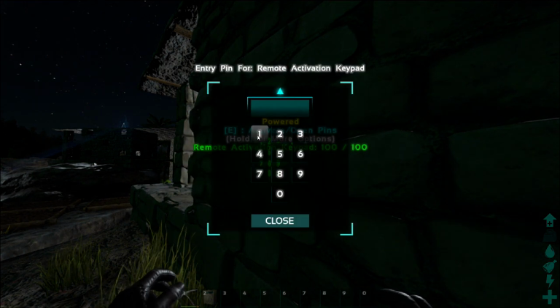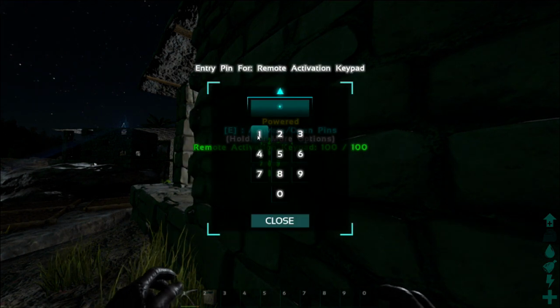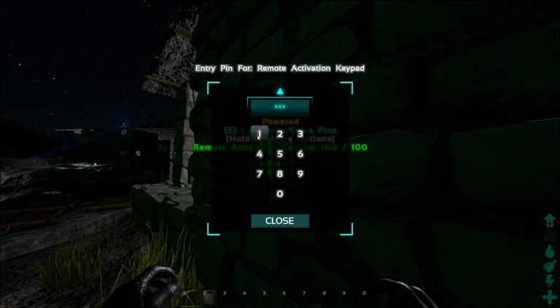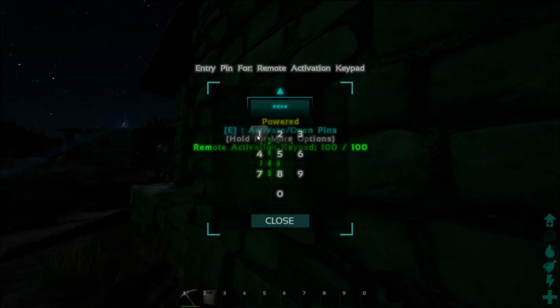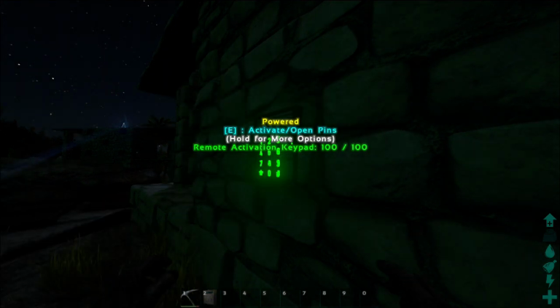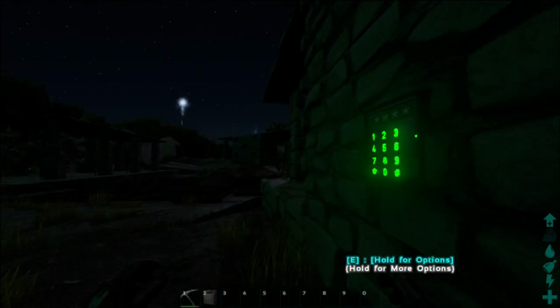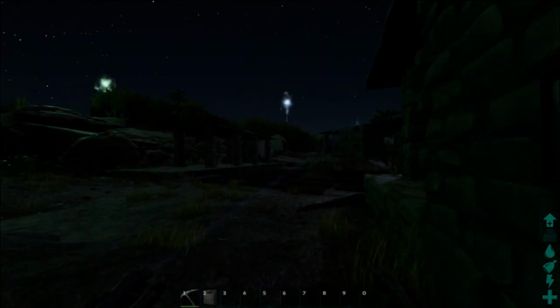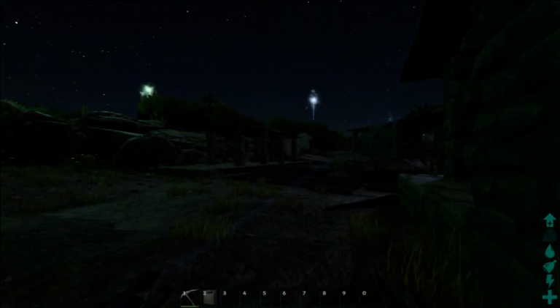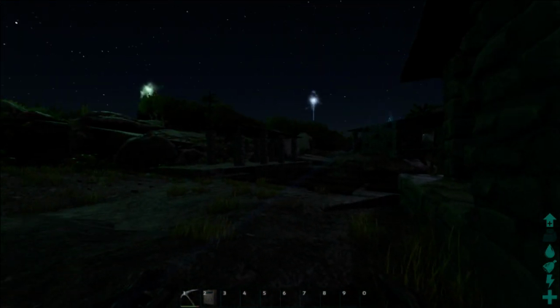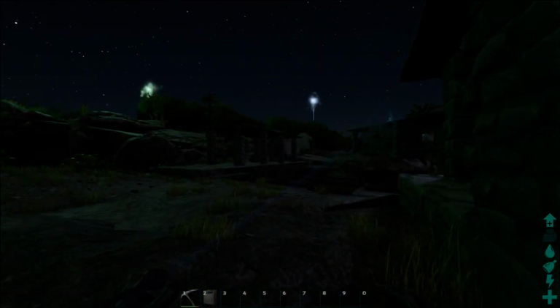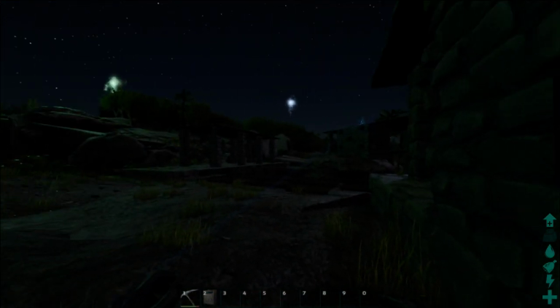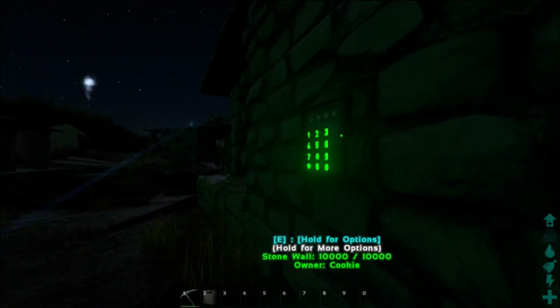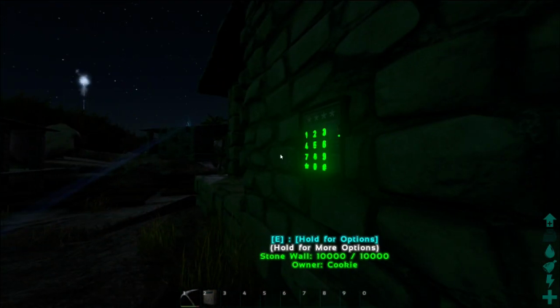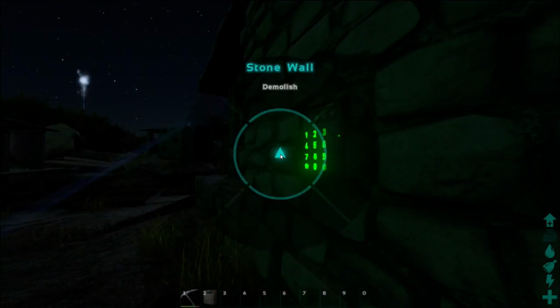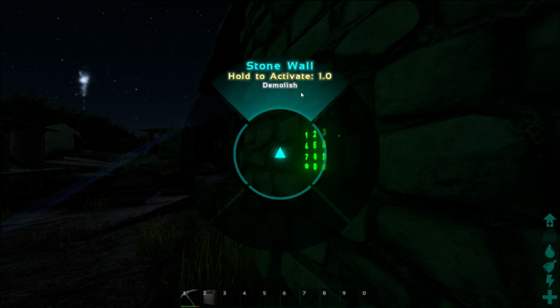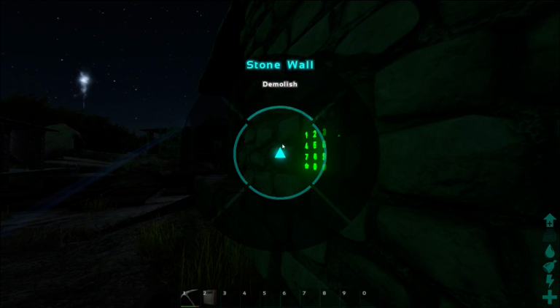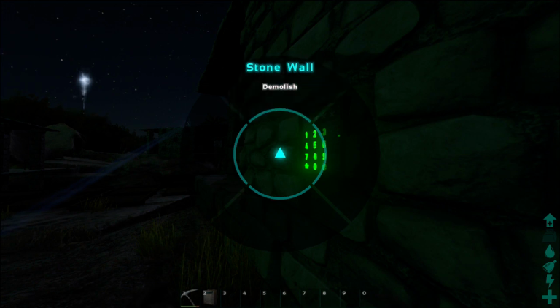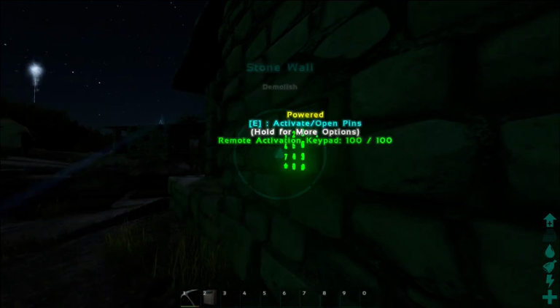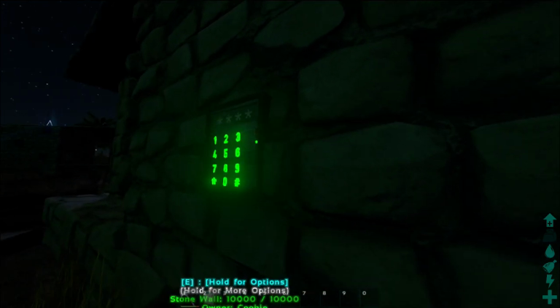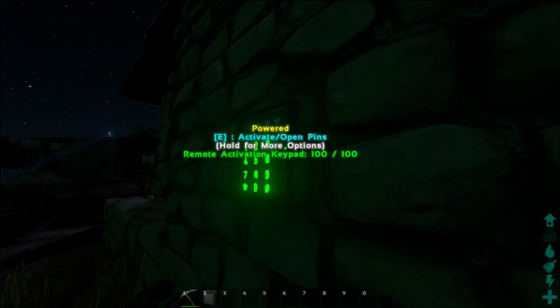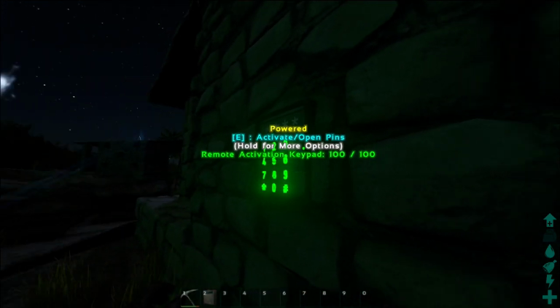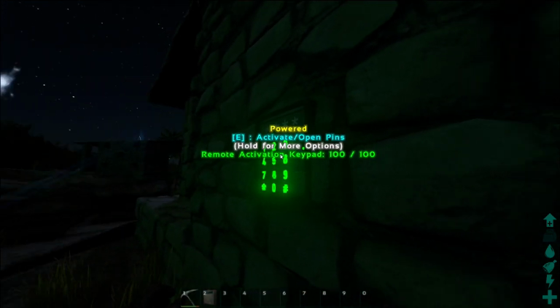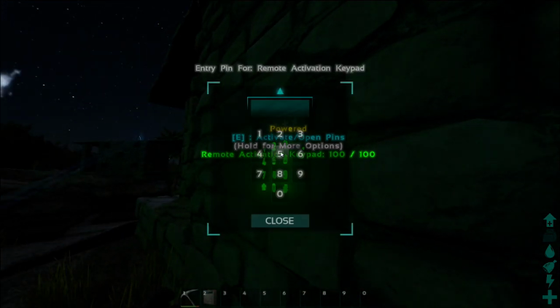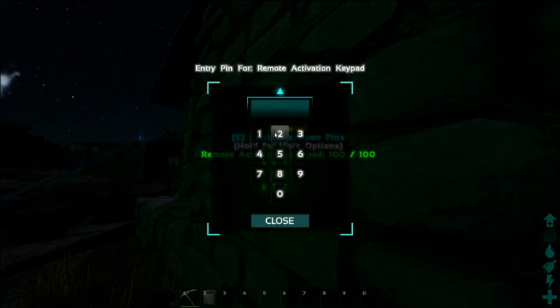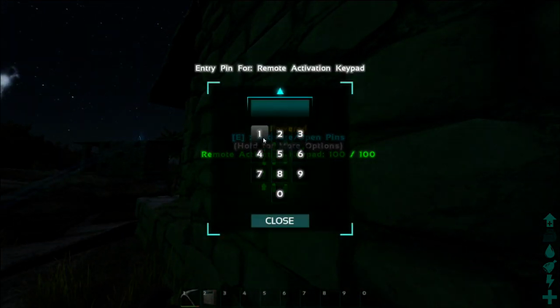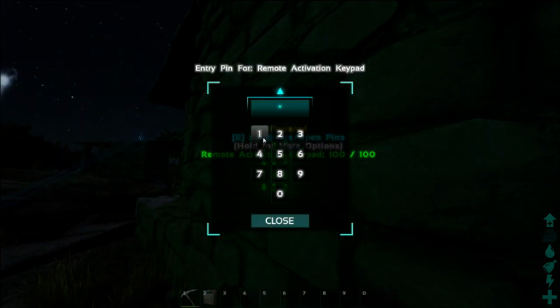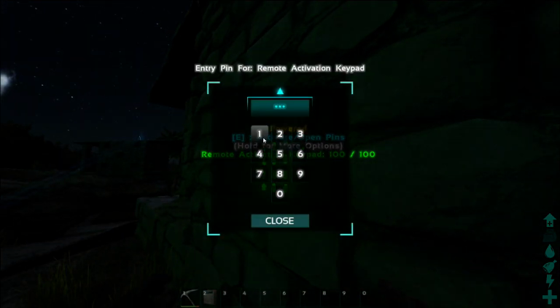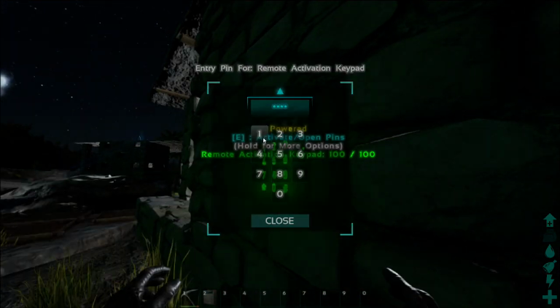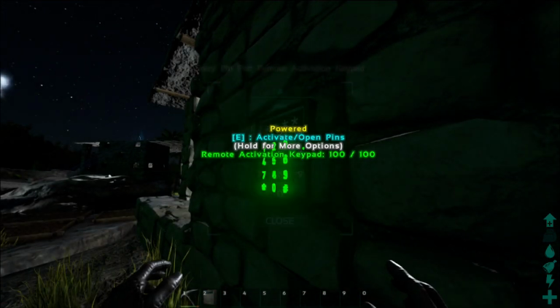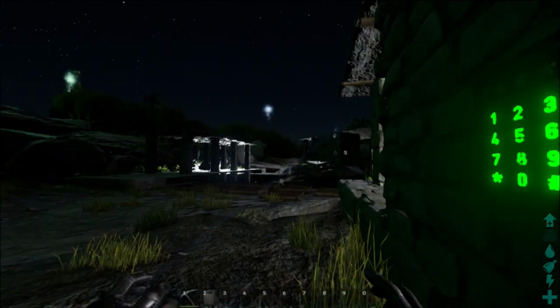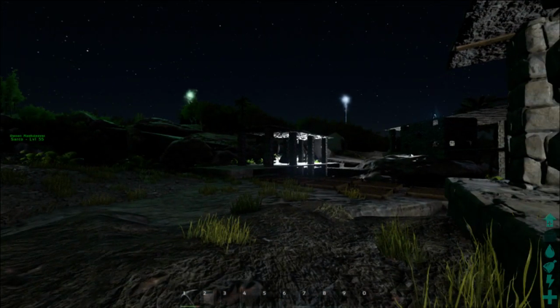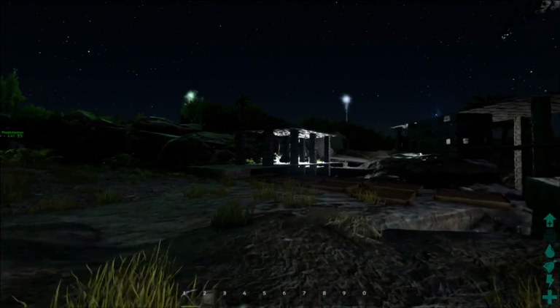This can come in incredibly useful if you find yourself flying to a metal base at night and you want to turn the lights on before you get home so you can see your base more easily.